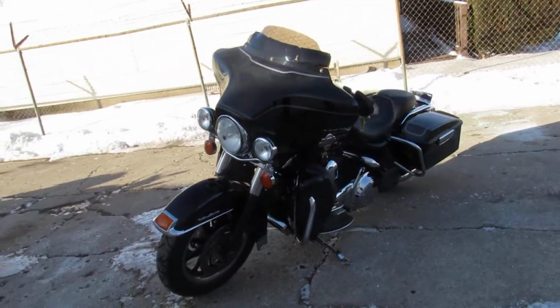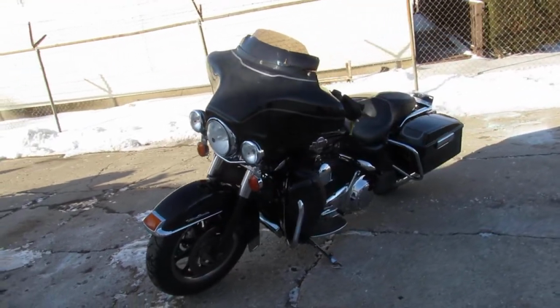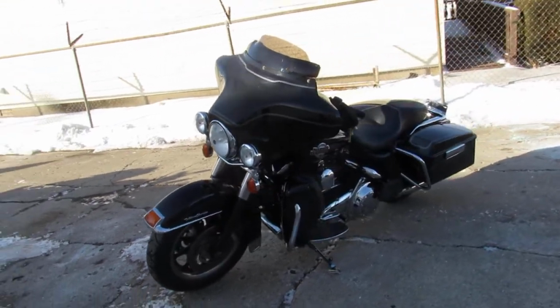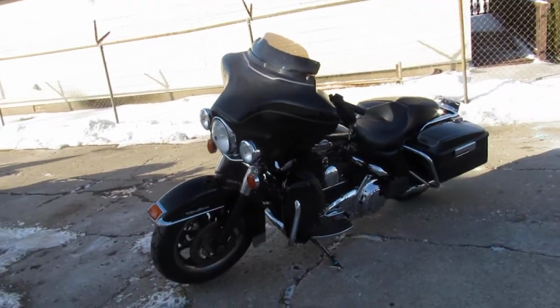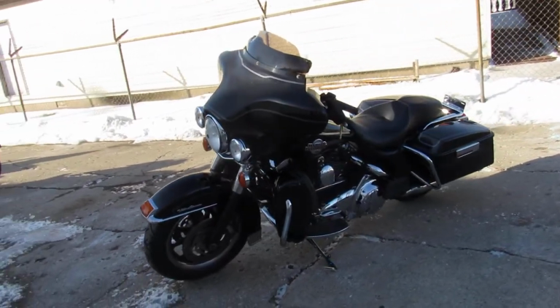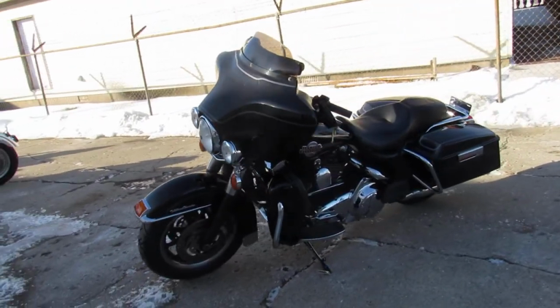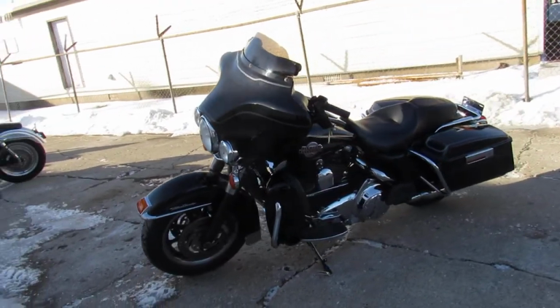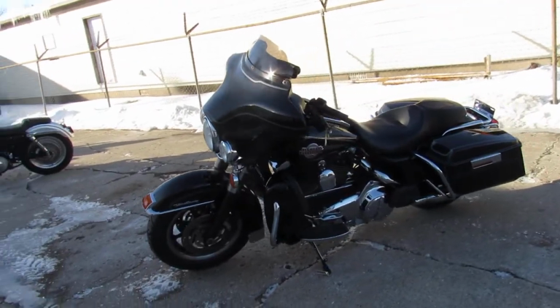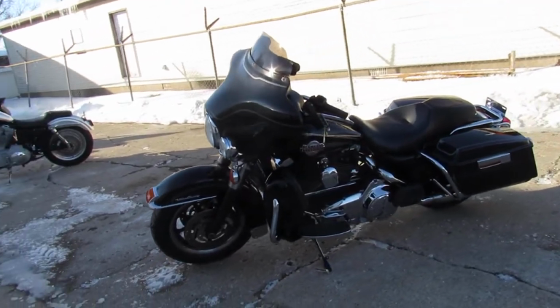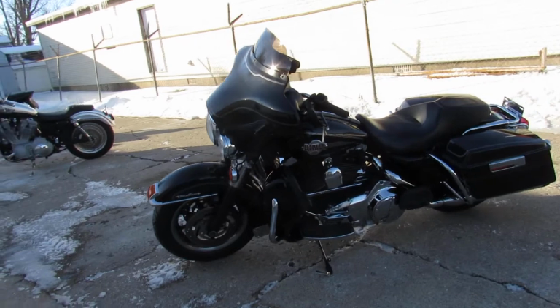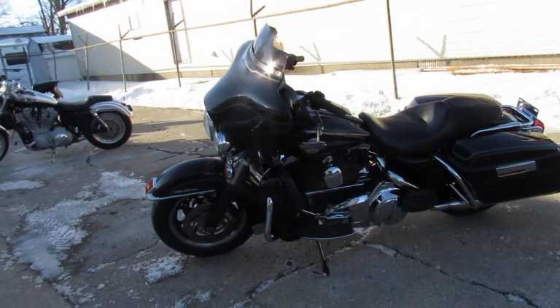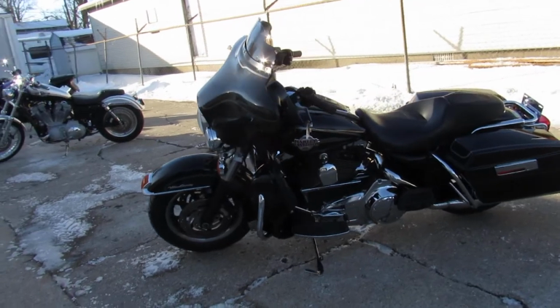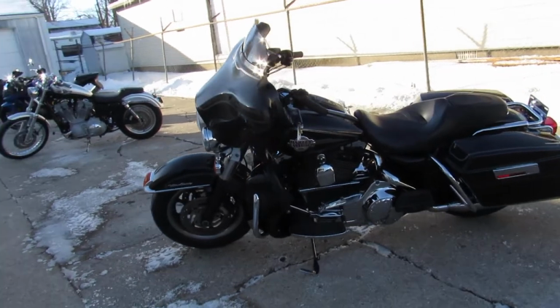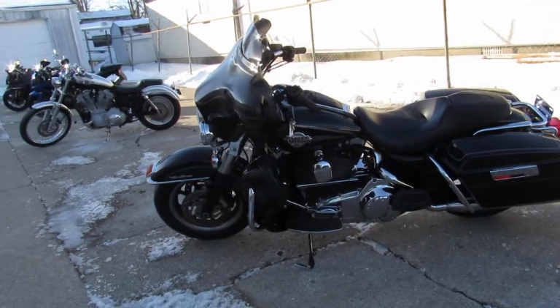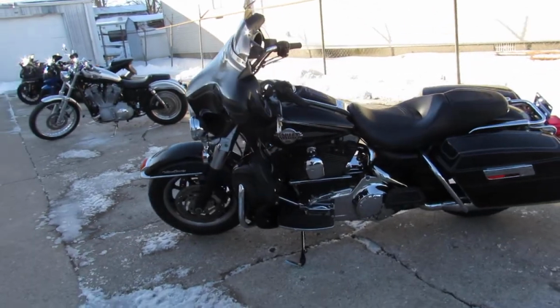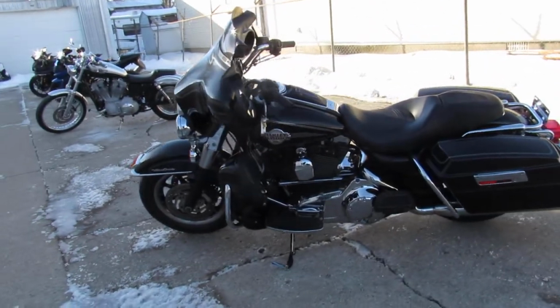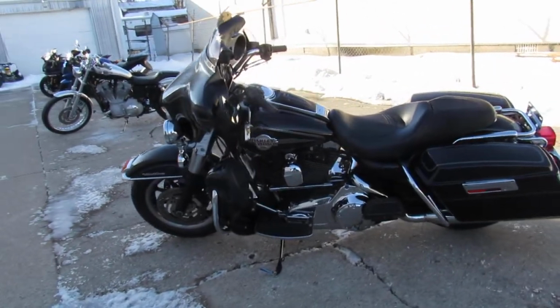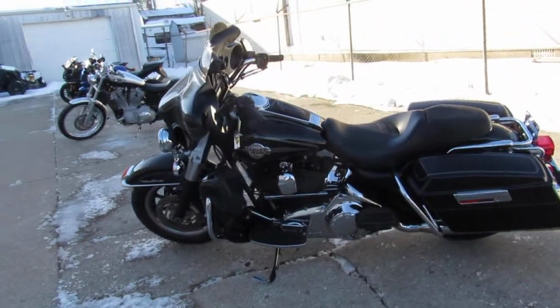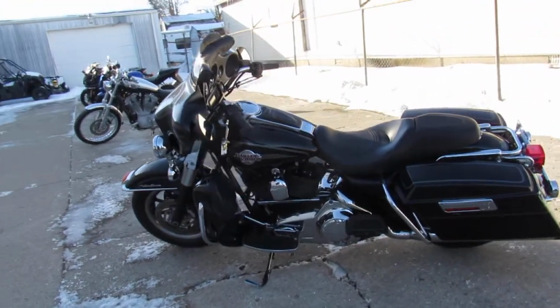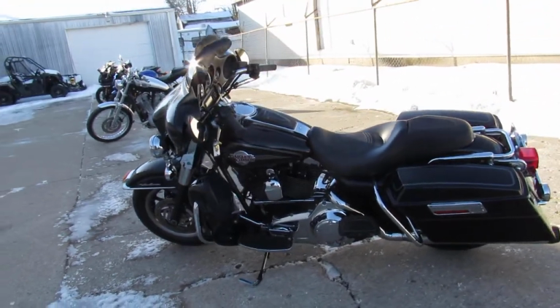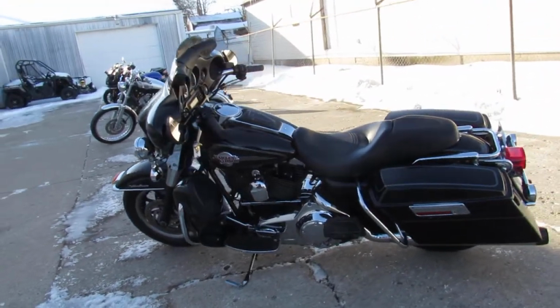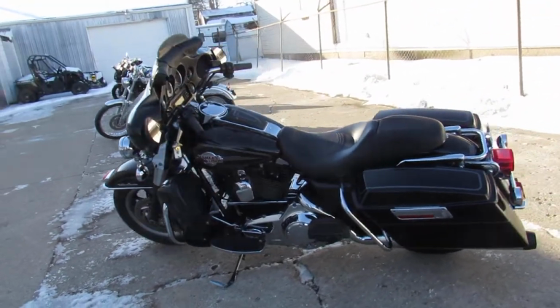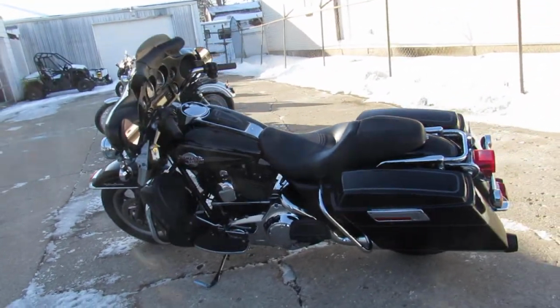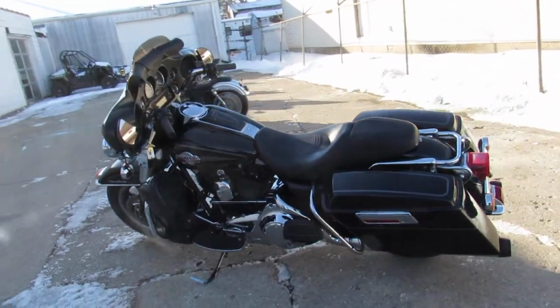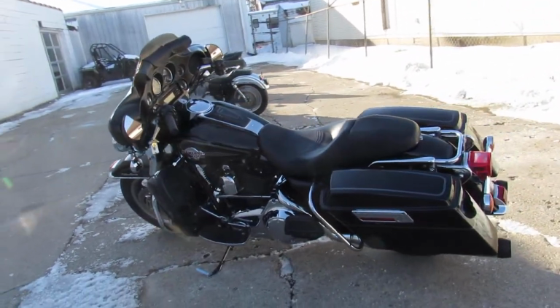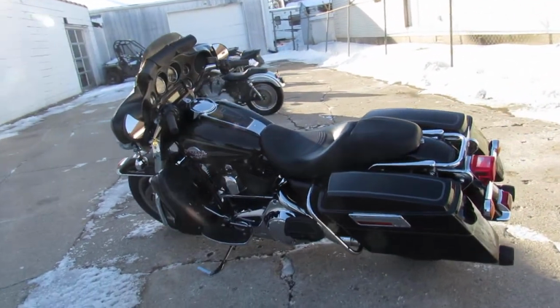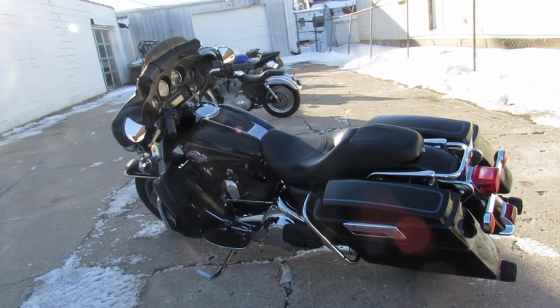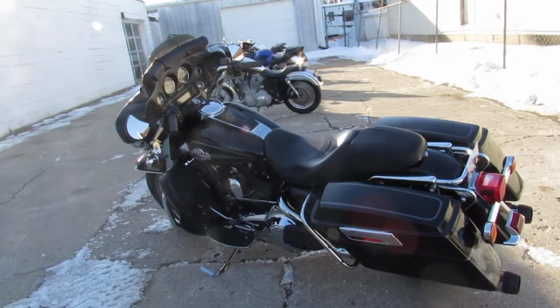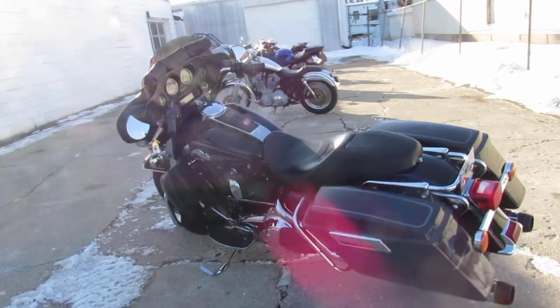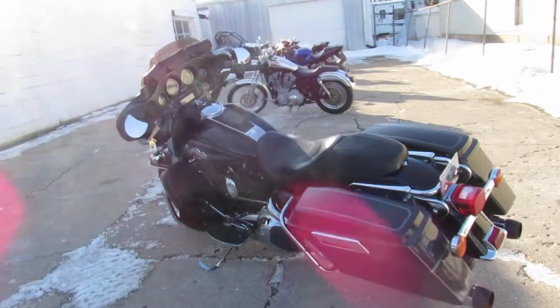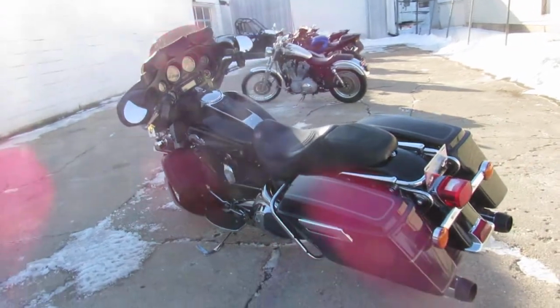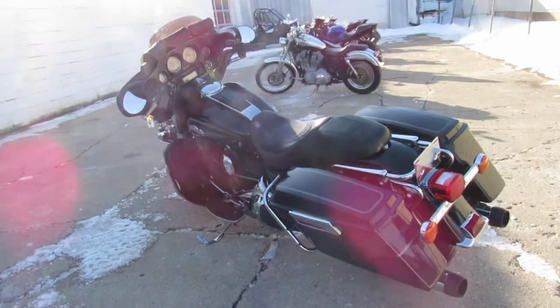It's got the cone air intake, tons of chrome, and the dual Reinhardt exhaust sounds great on this thing. Just serviced at the dealership — fluids have been changed and ready for the road.